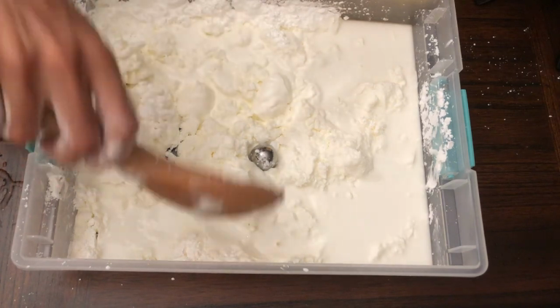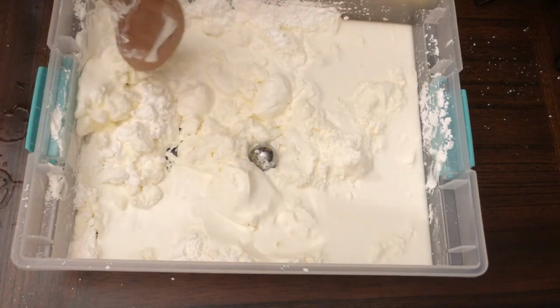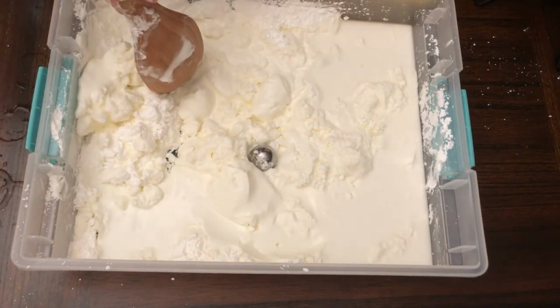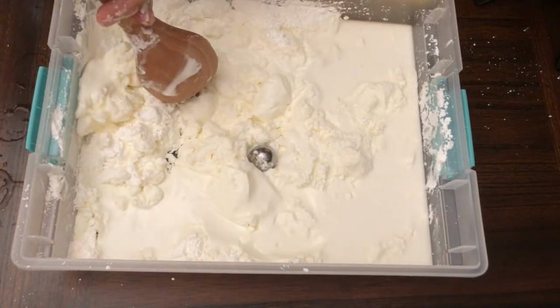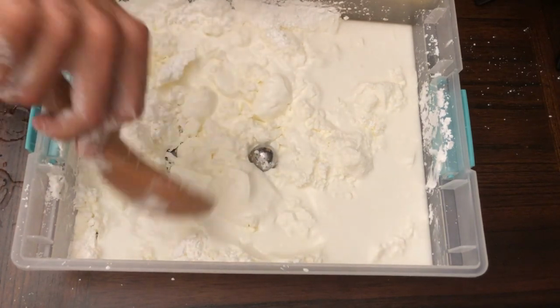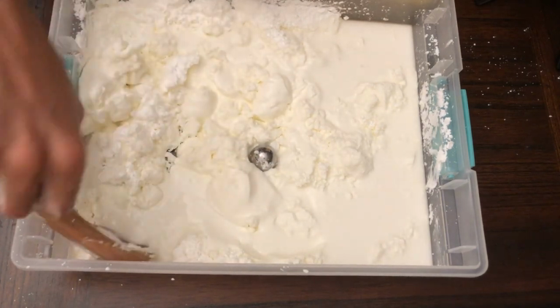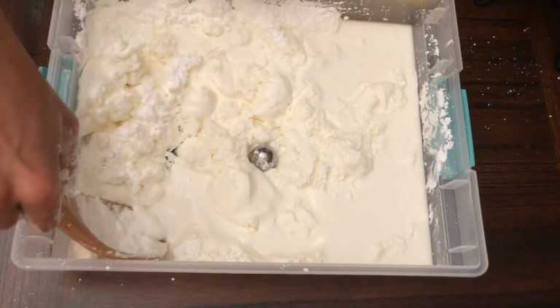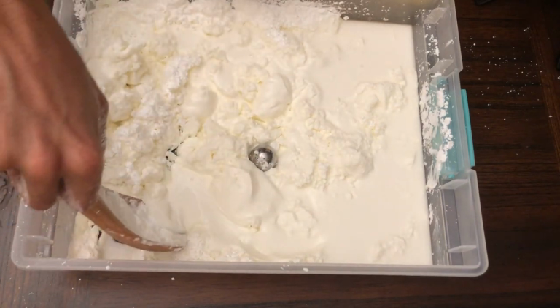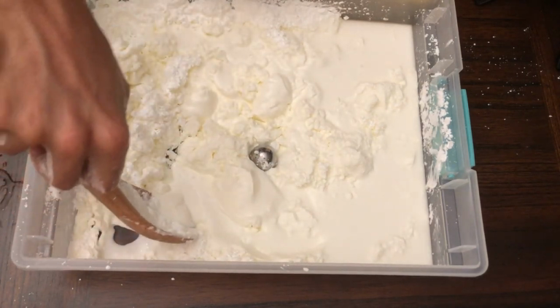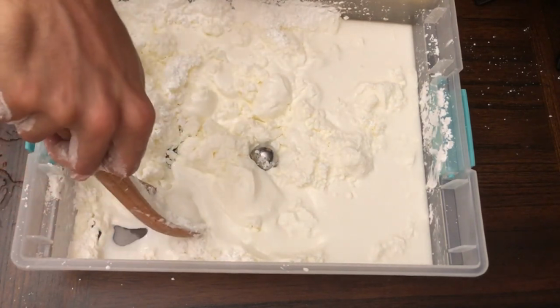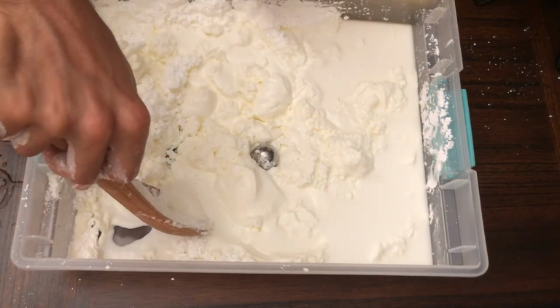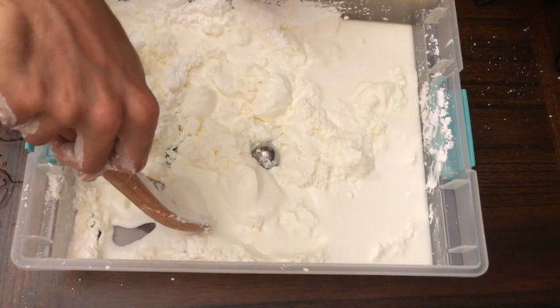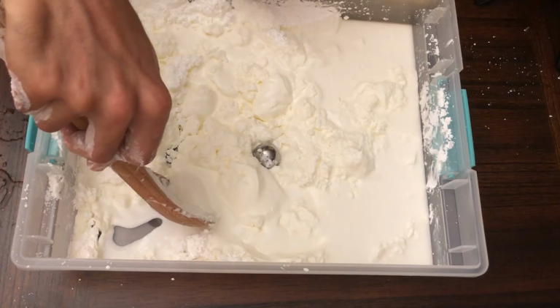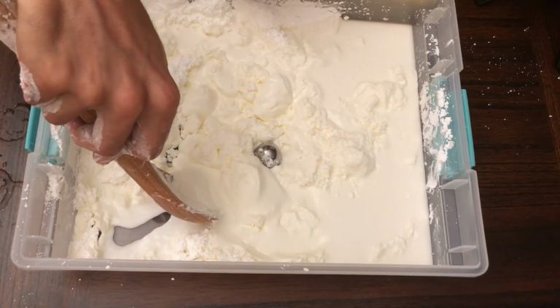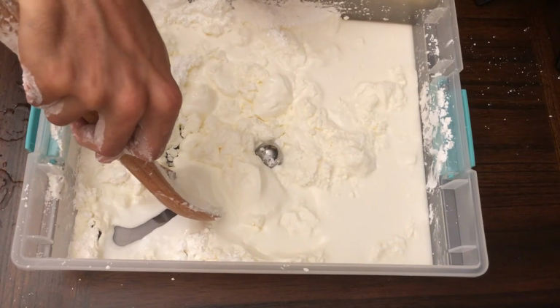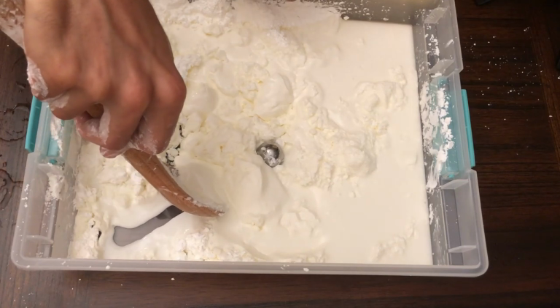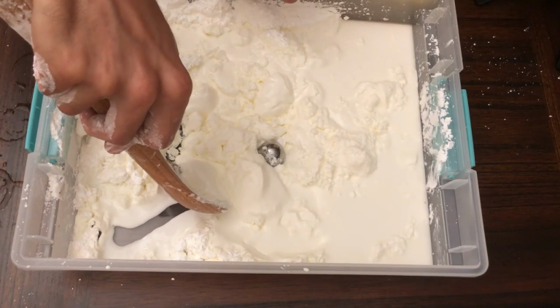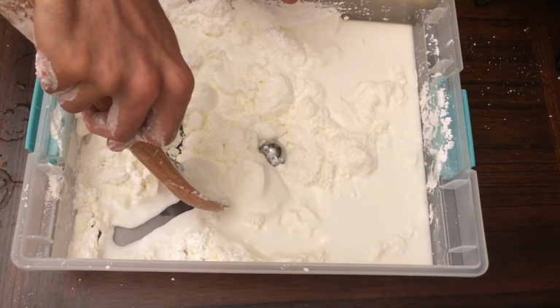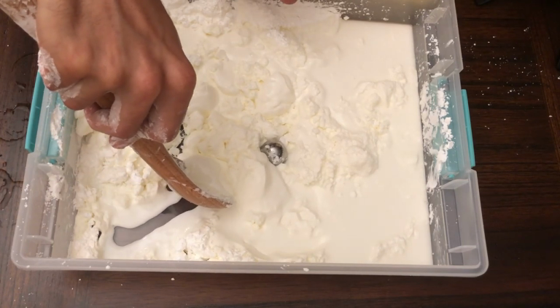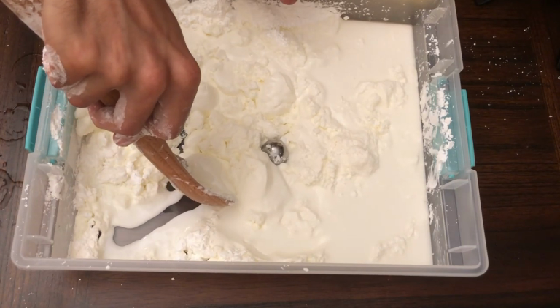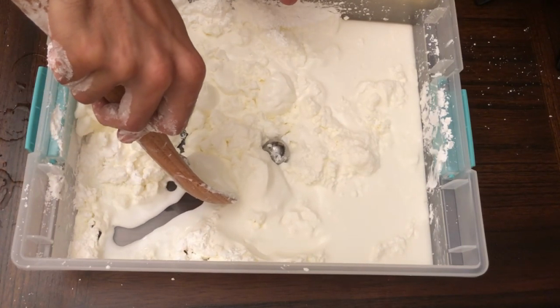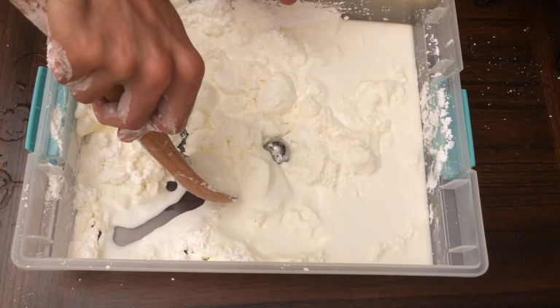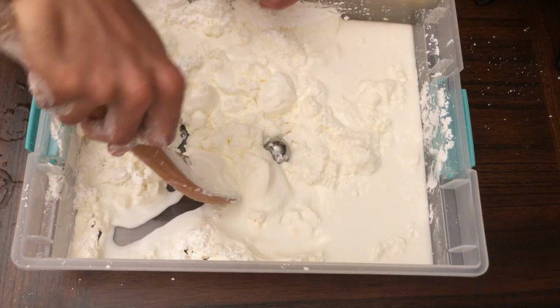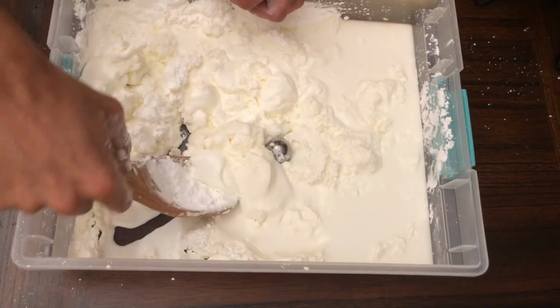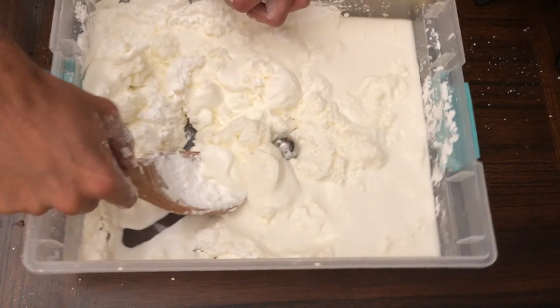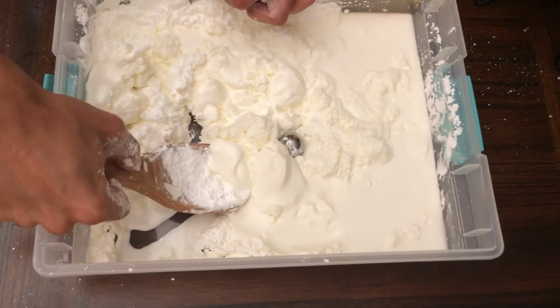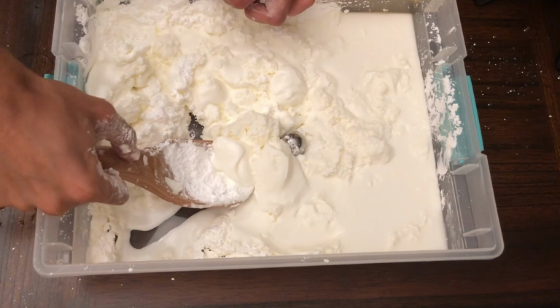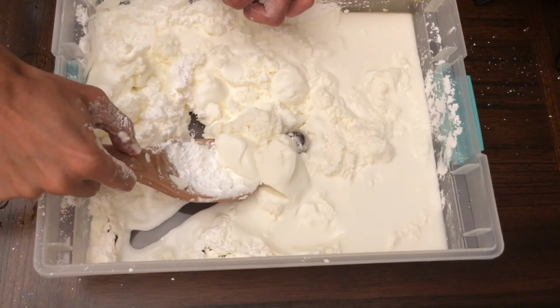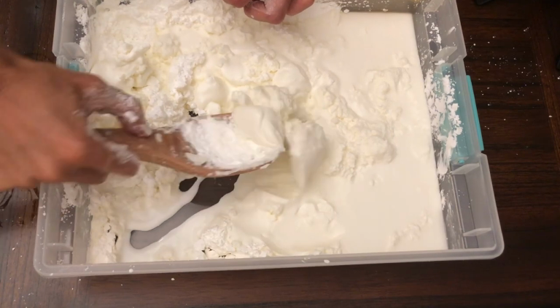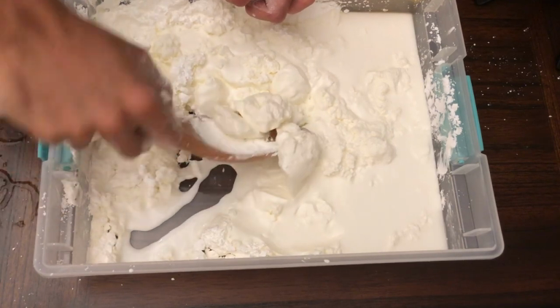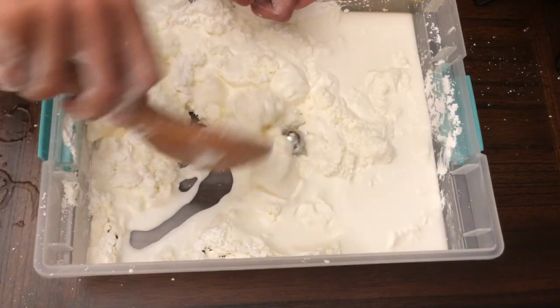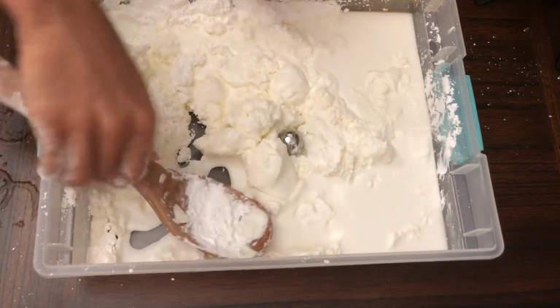The interesting thing is: when you push through it slowly it's kind of like a liquid because it's moving, but when you try to move it faster it suddenly becomes hard.